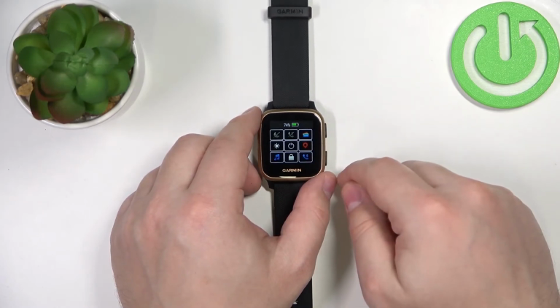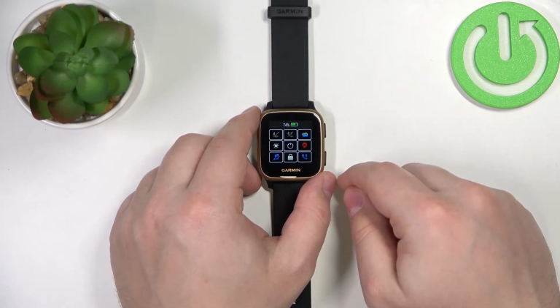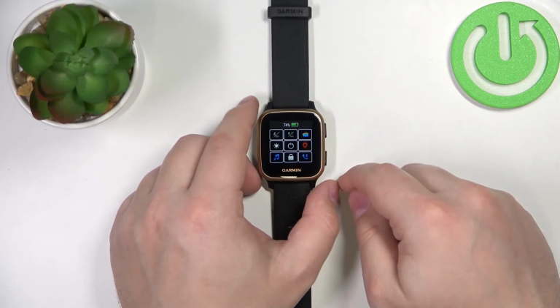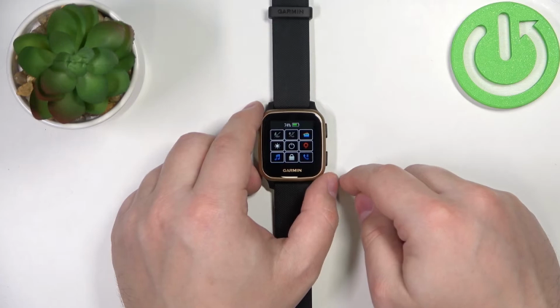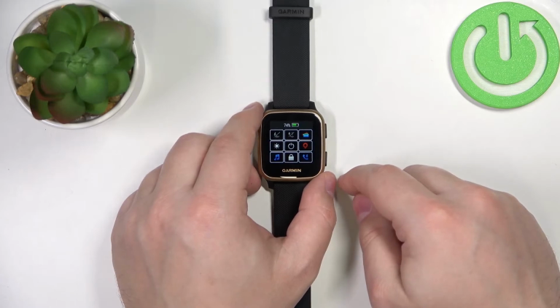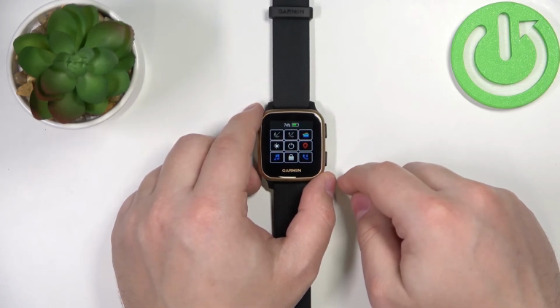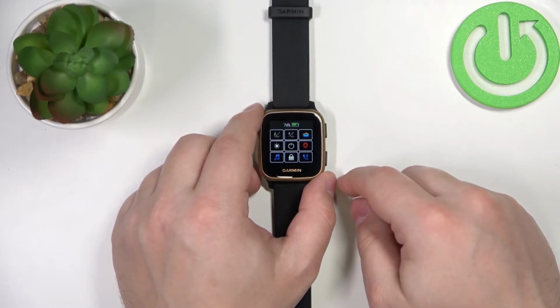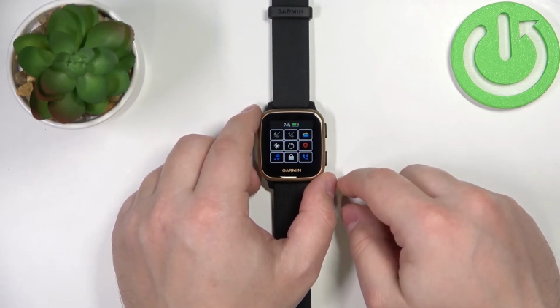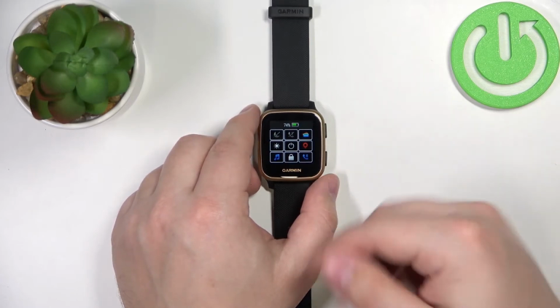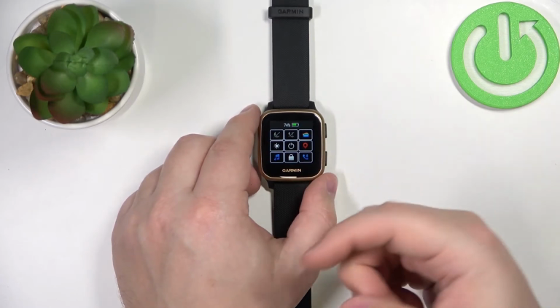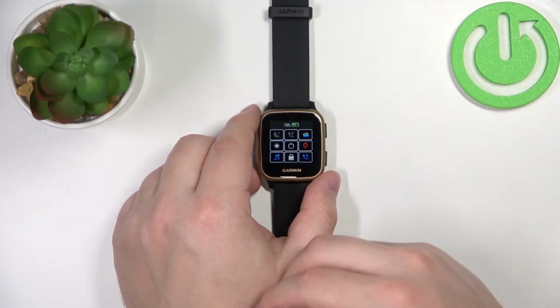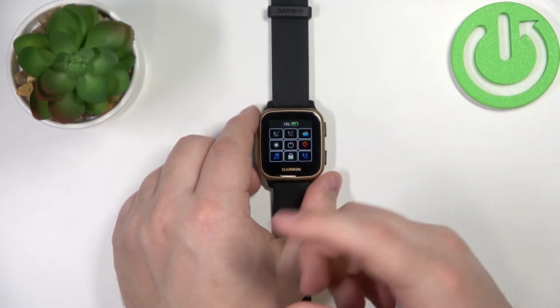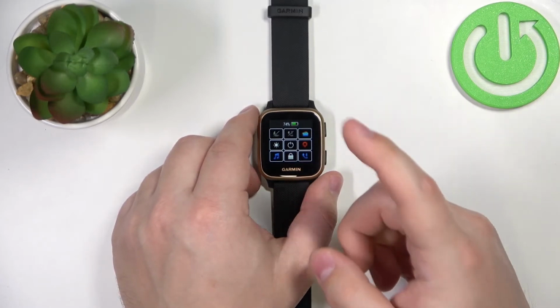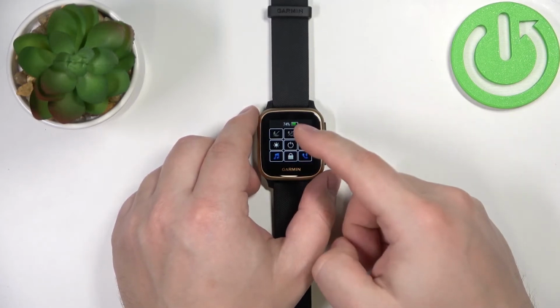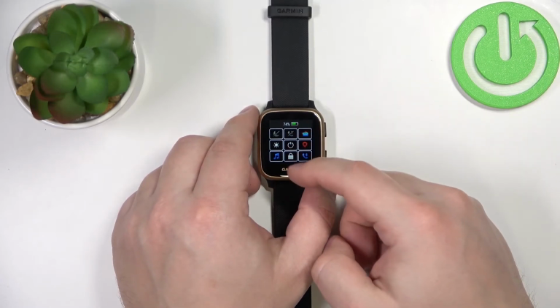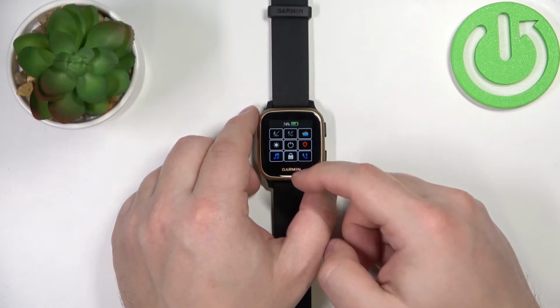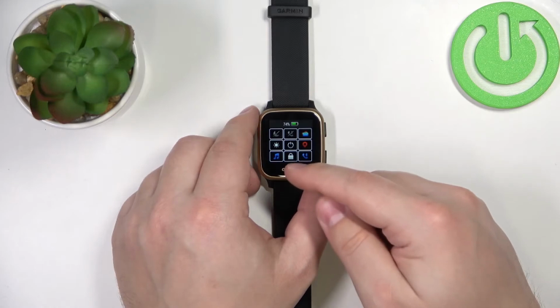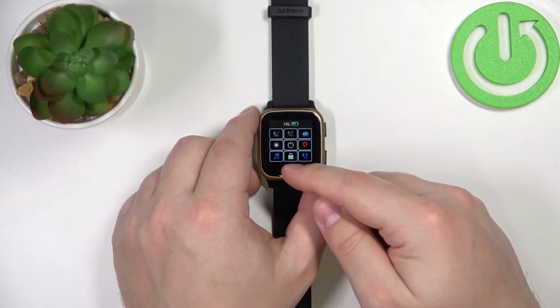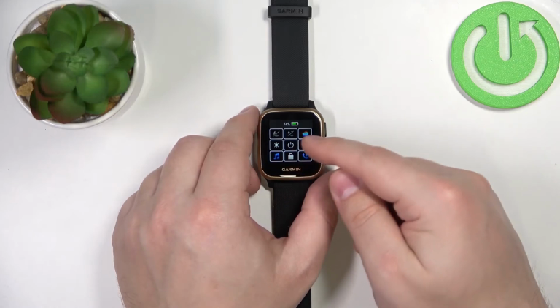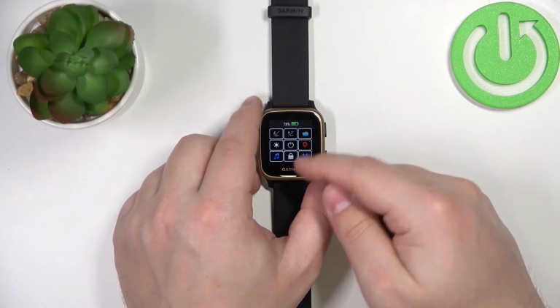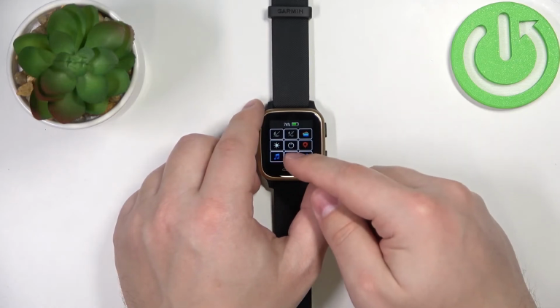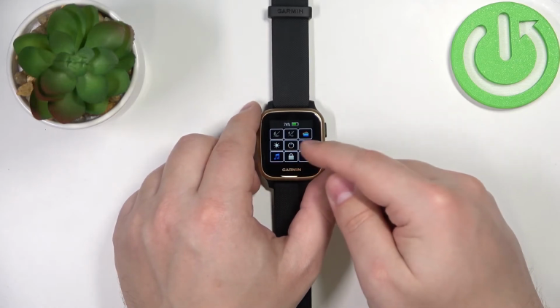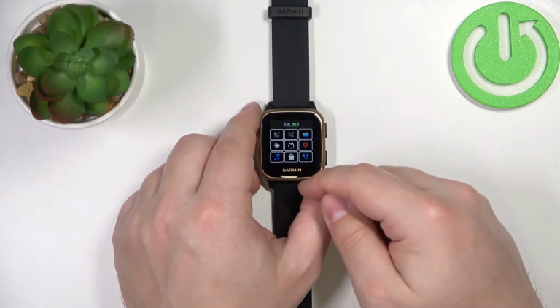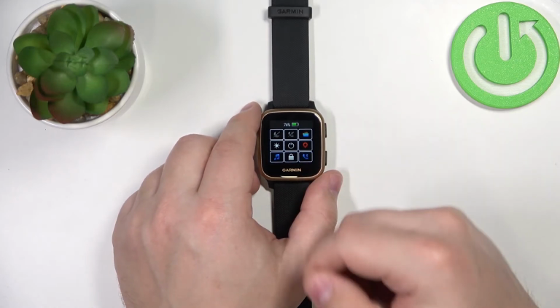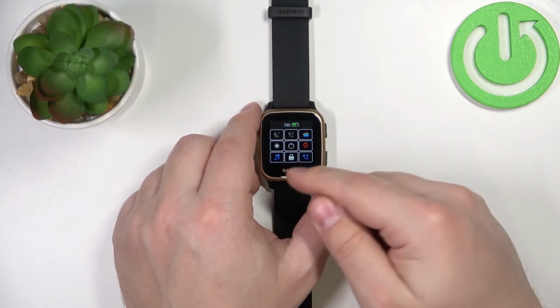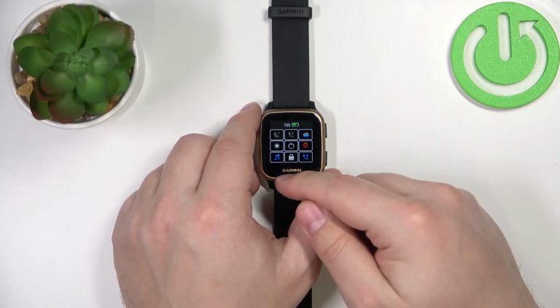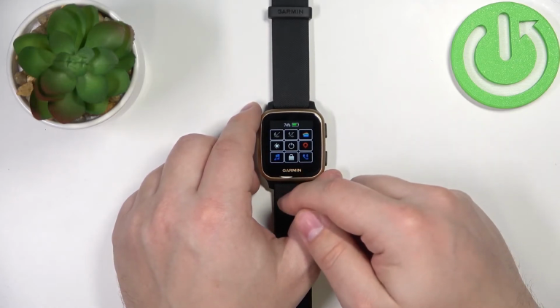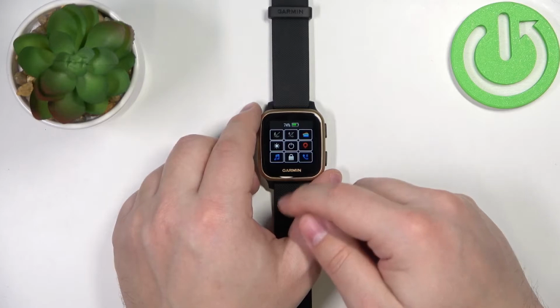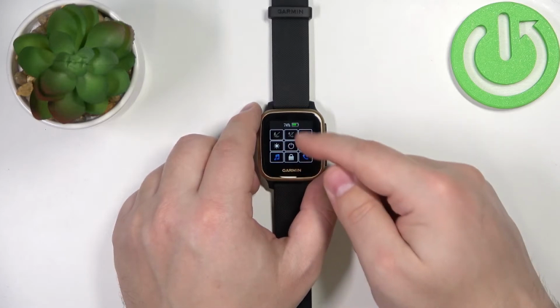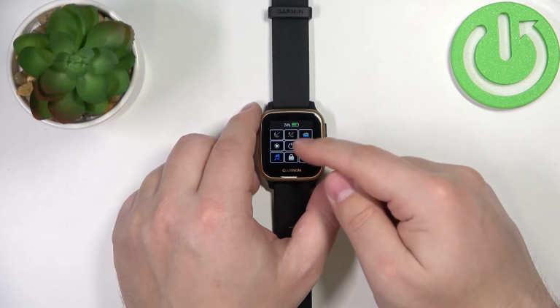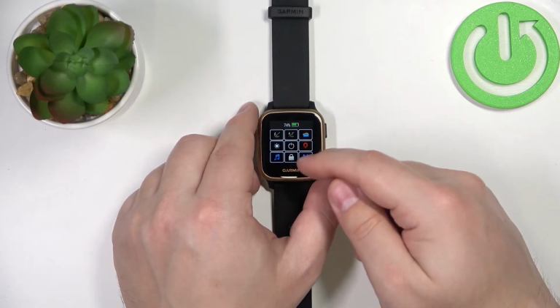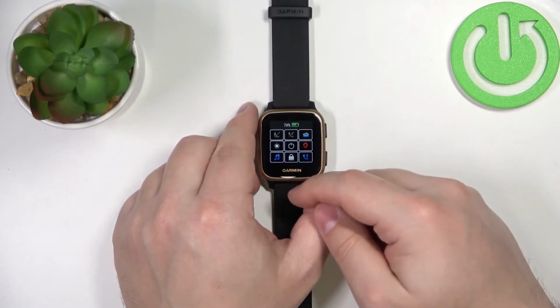Here we can customize this menu. We can do a couple of things: we can remove icons, add new shortcuts, and change the order of the list.